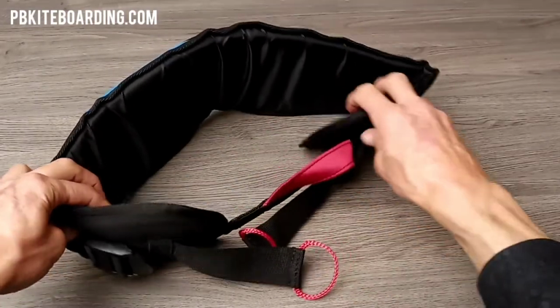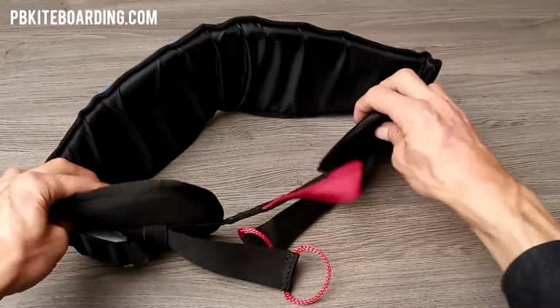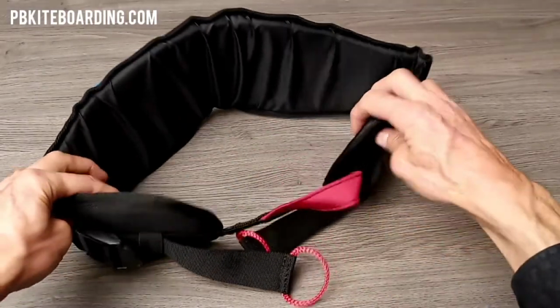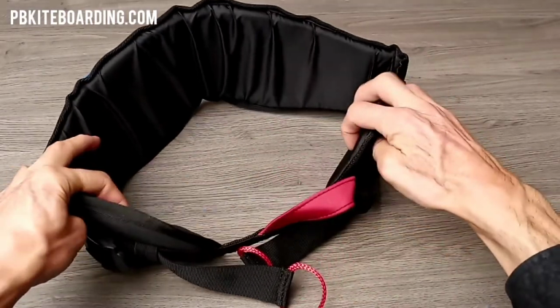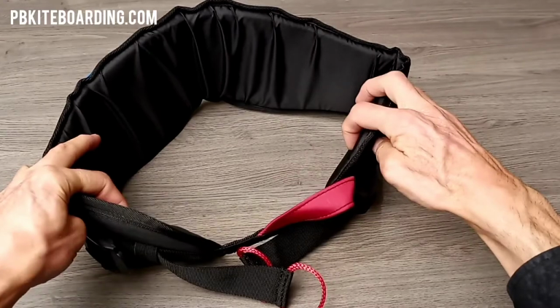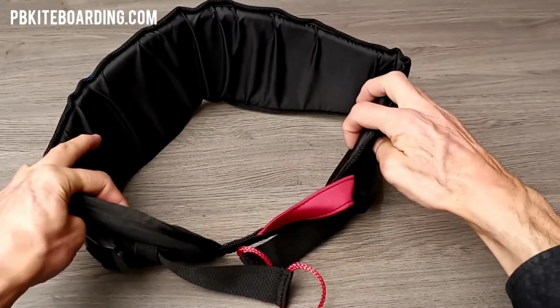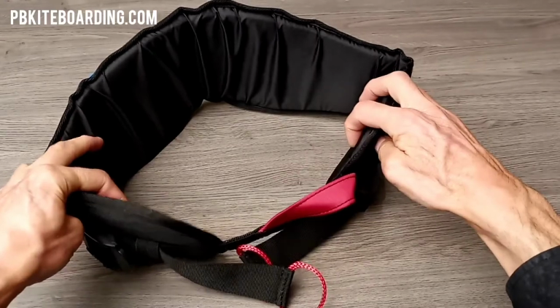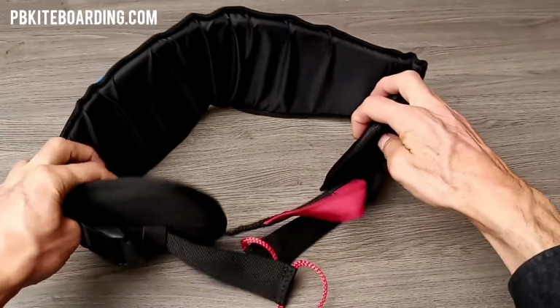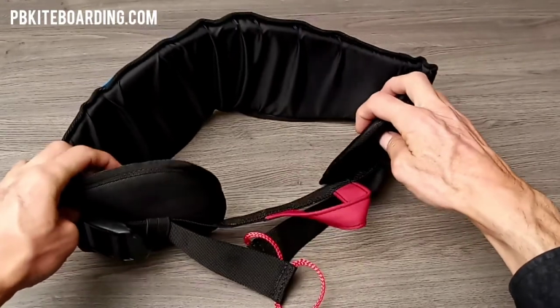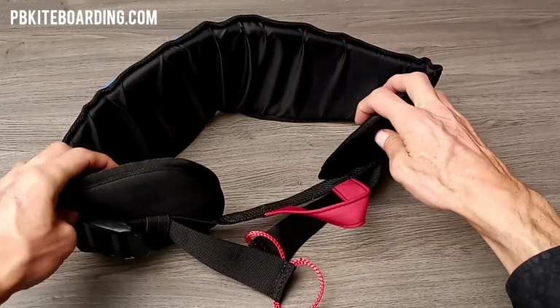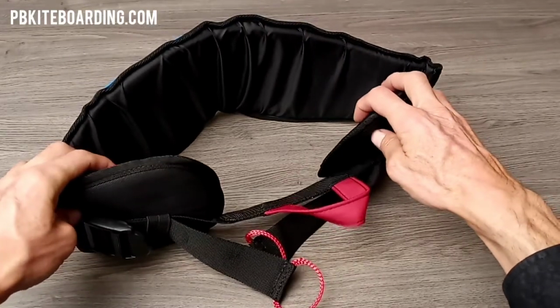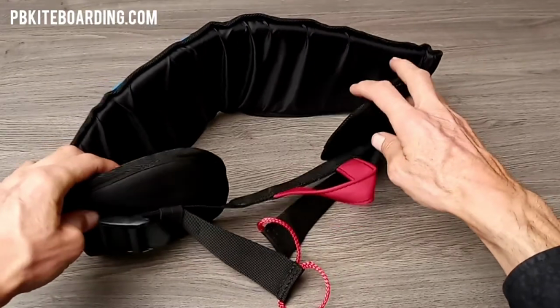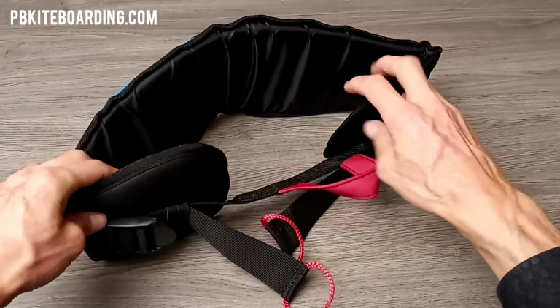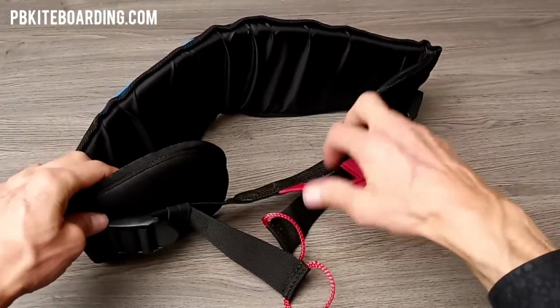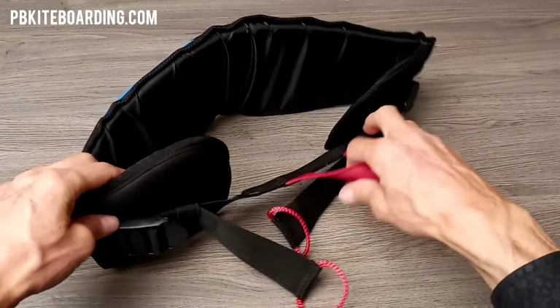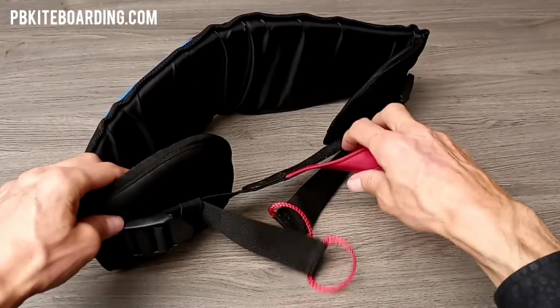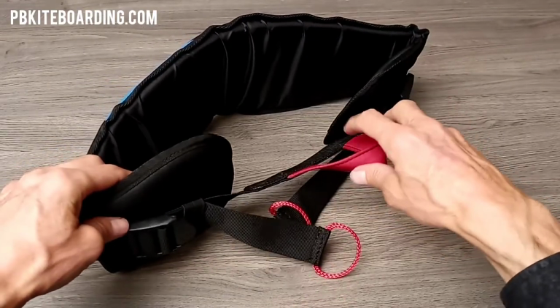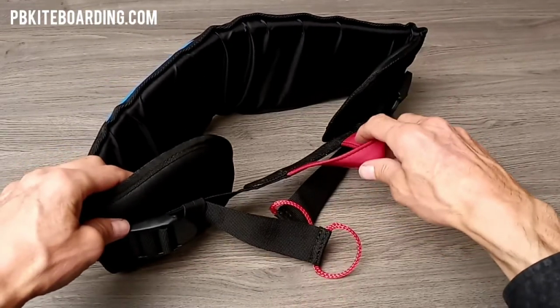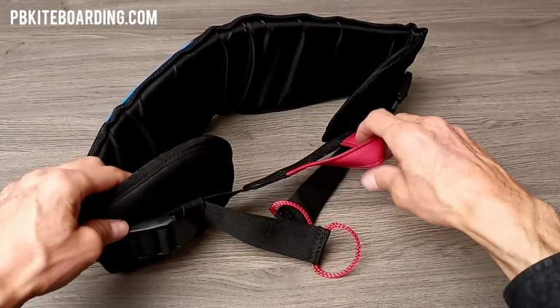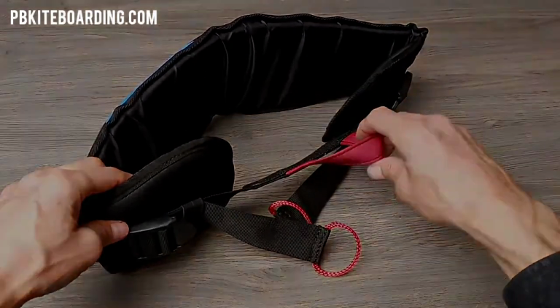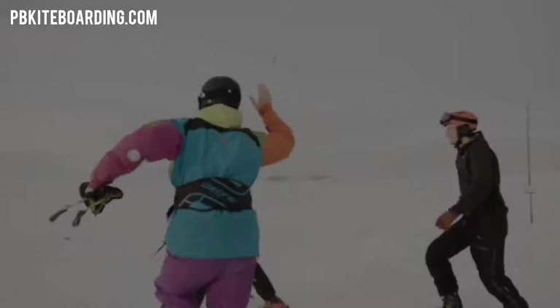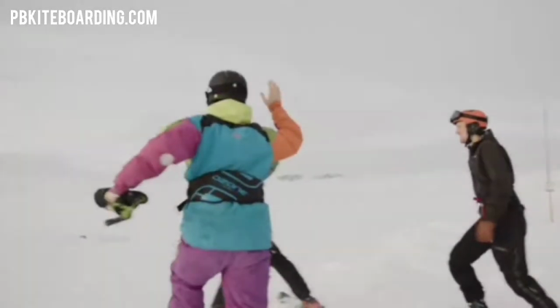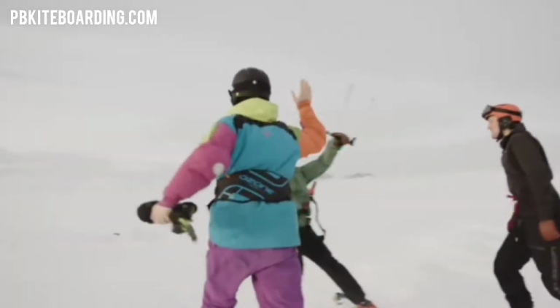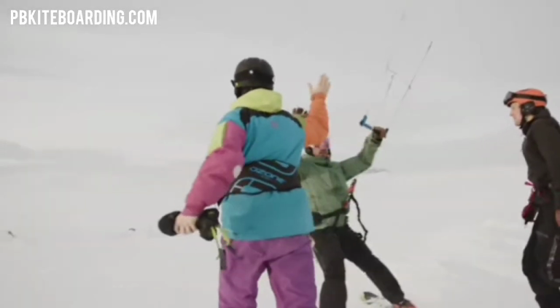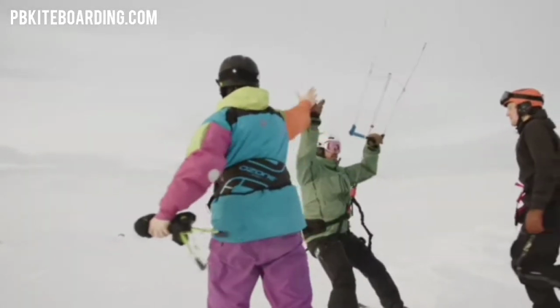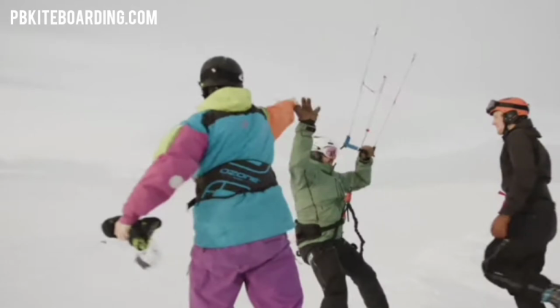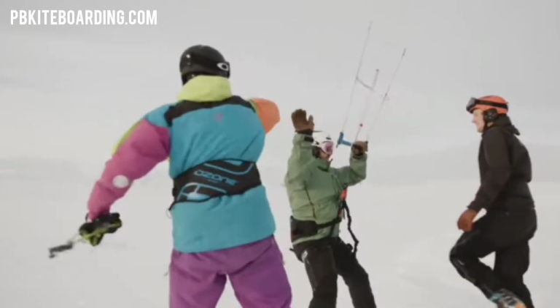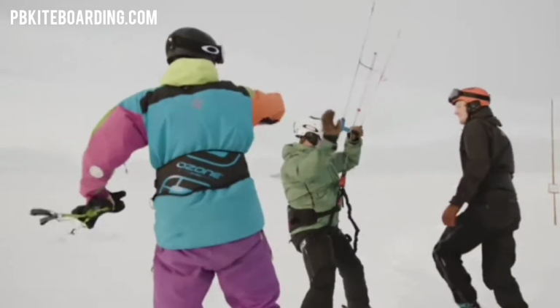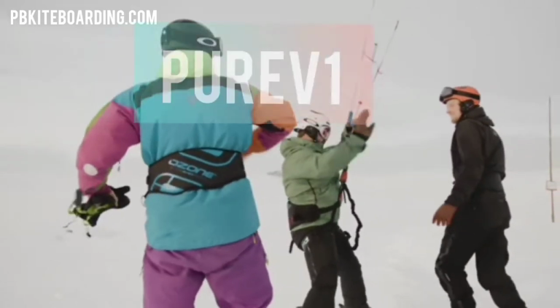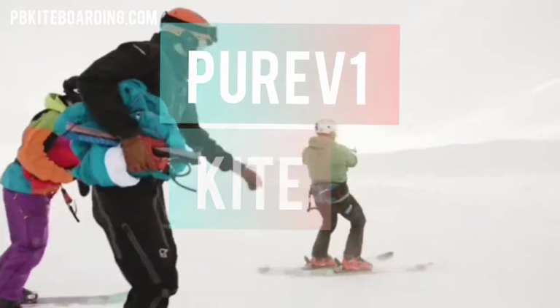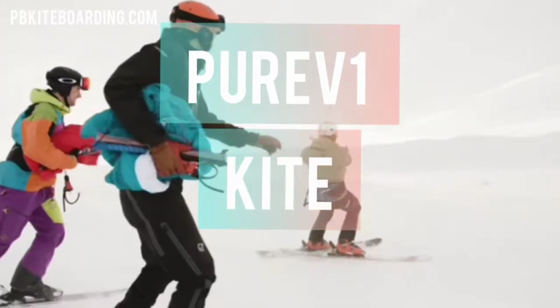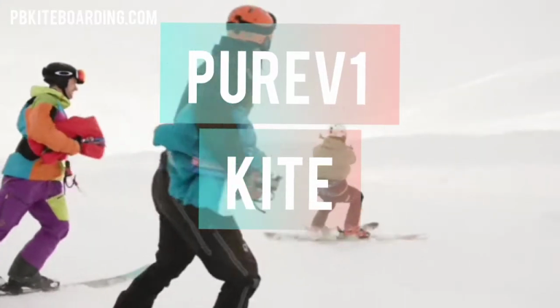You can use the Ozone Pure V1 harness with any kite, including trainer kites. This harness works perfectly with the Pure V1 kite.